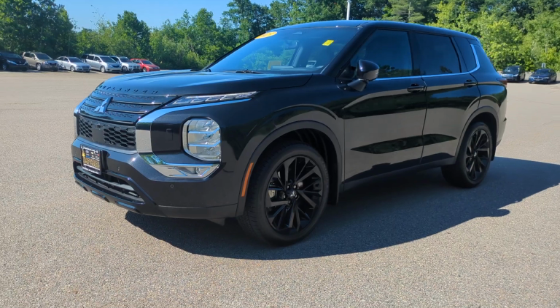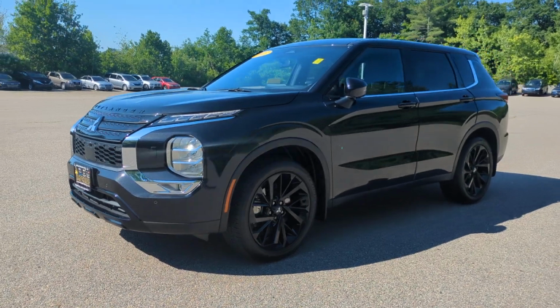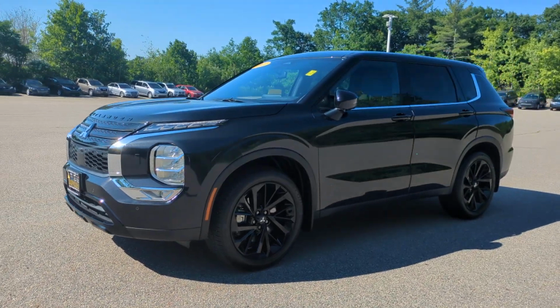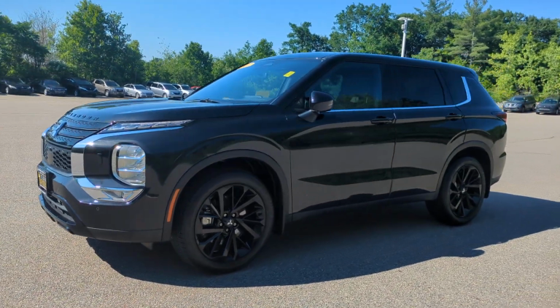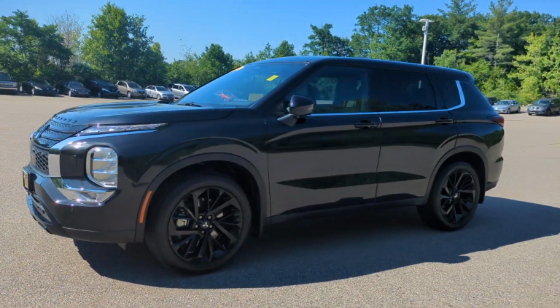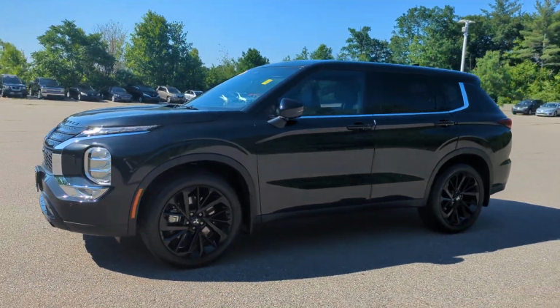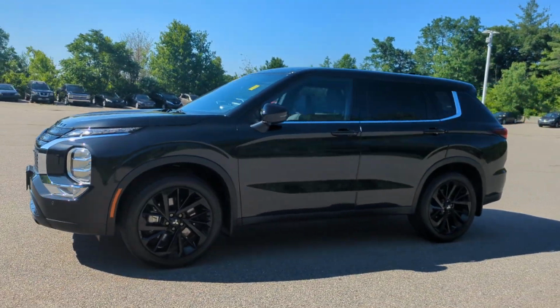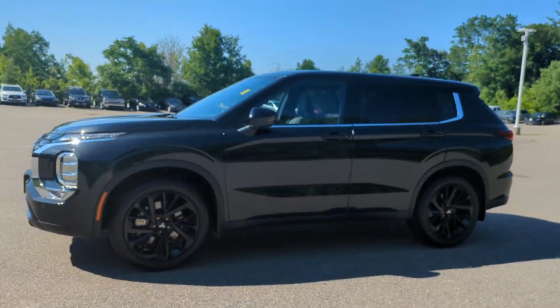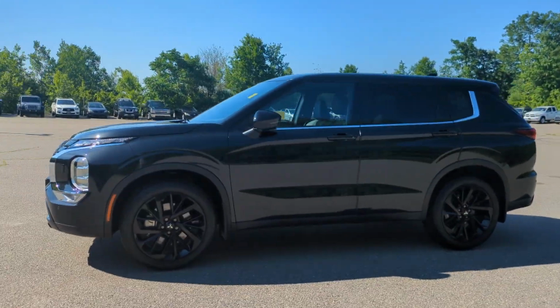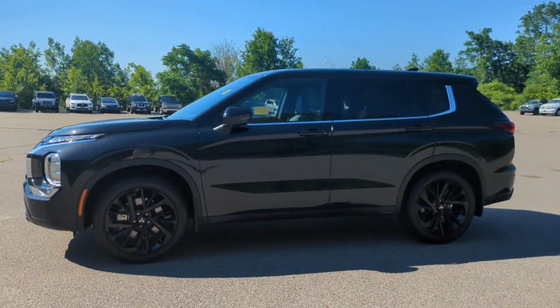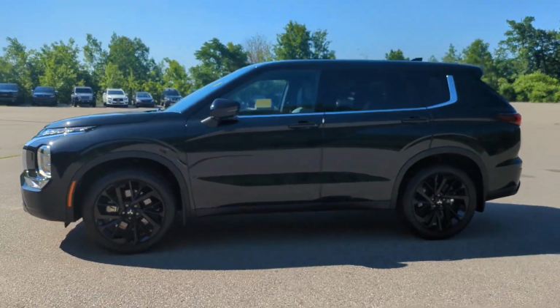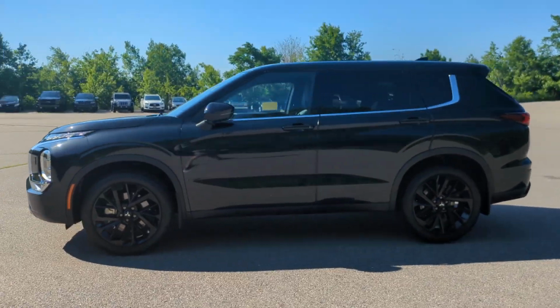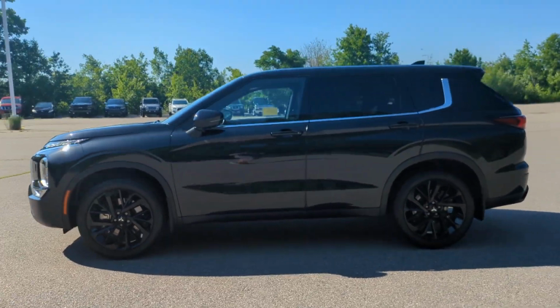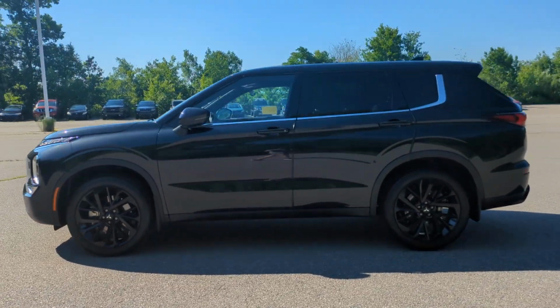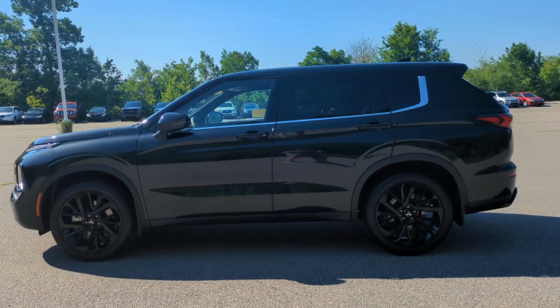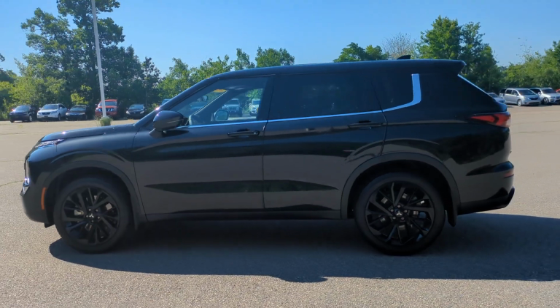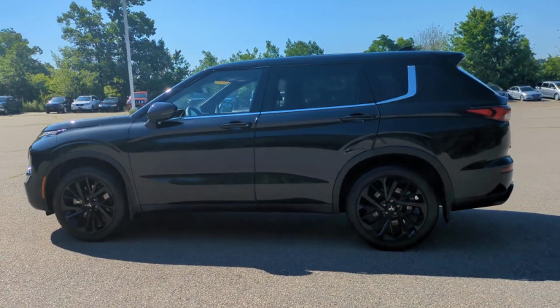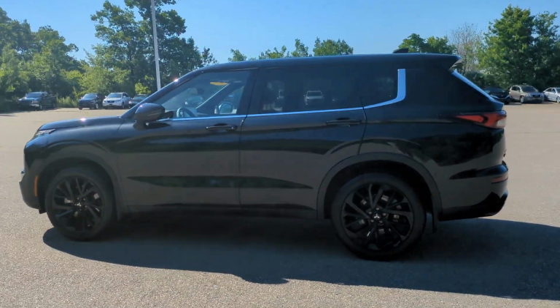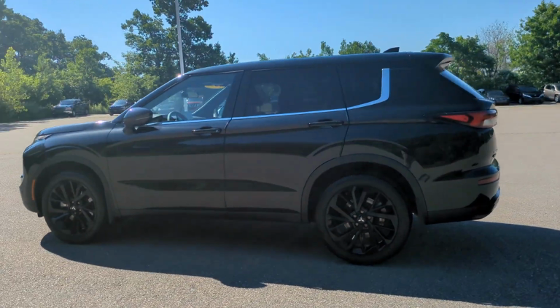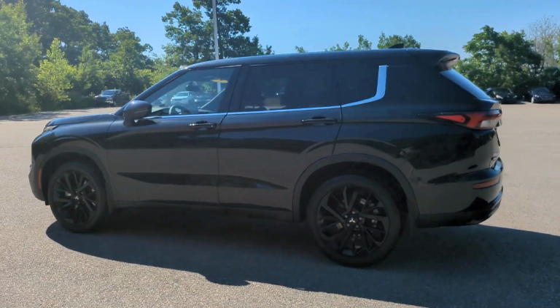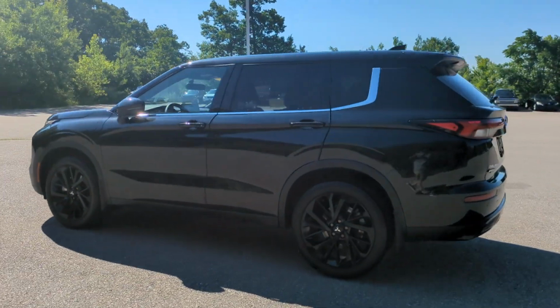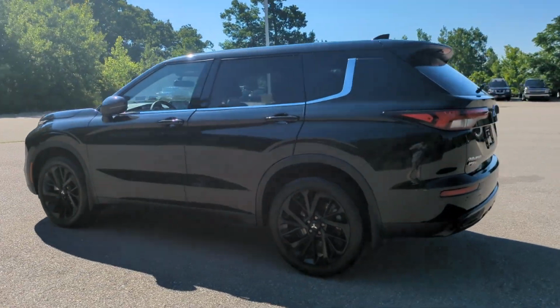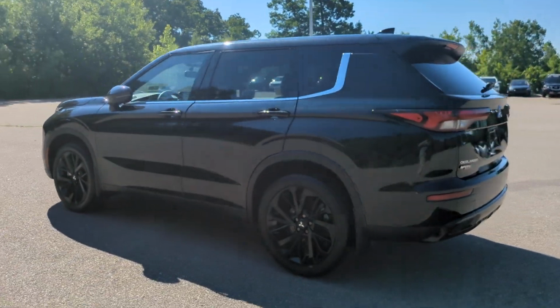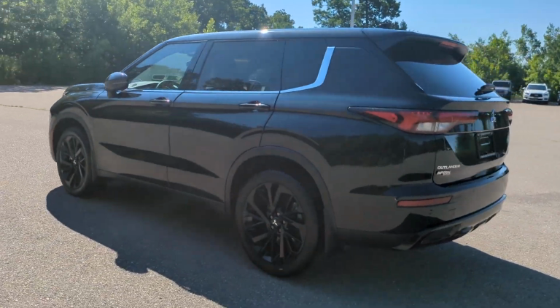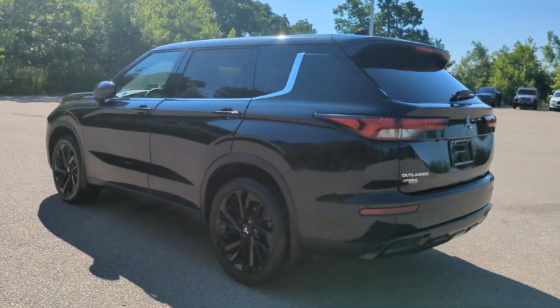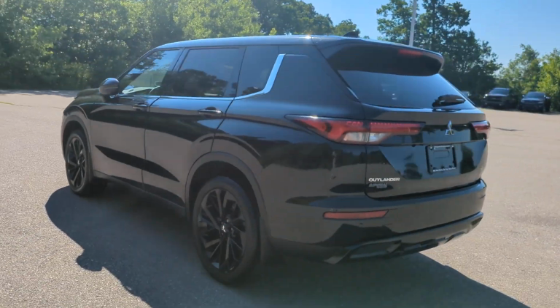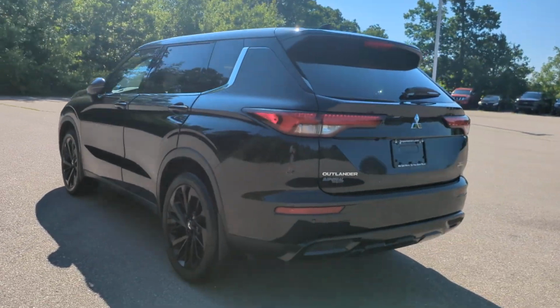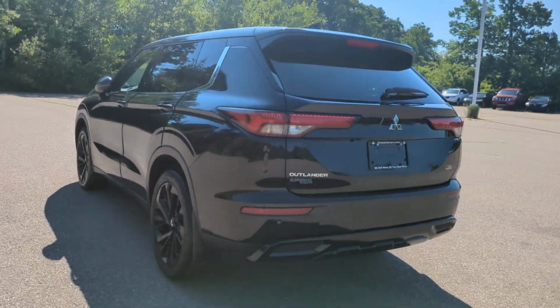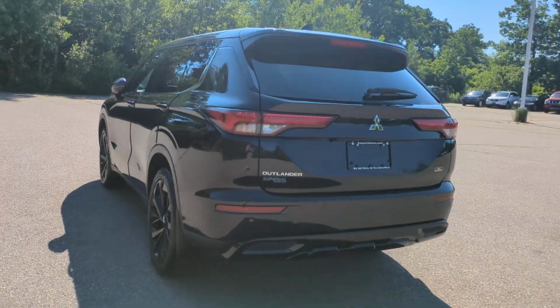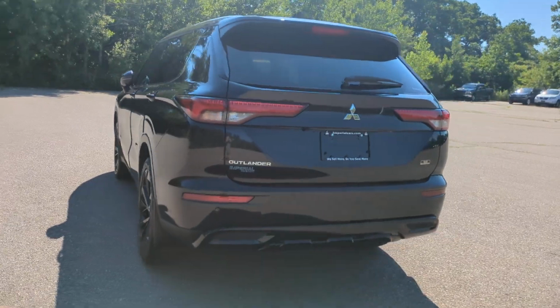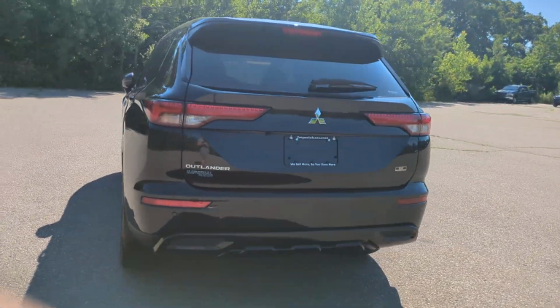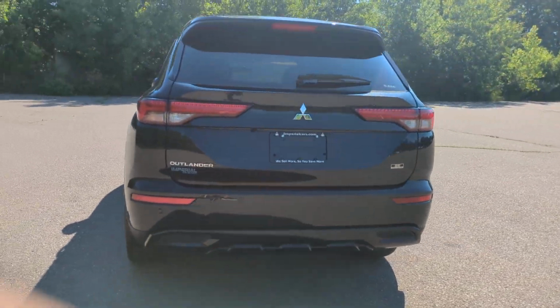This could be the car for you. The 2023 Mitsubishi Outlander. With less than 5,000 miles on the odometer, this vehicle stands out from the rest.